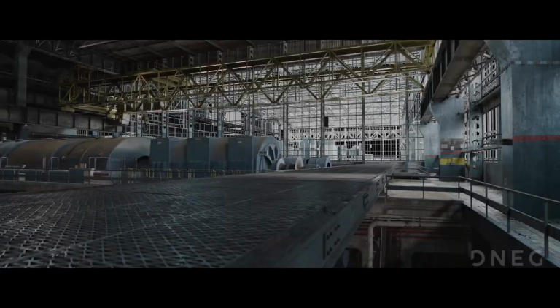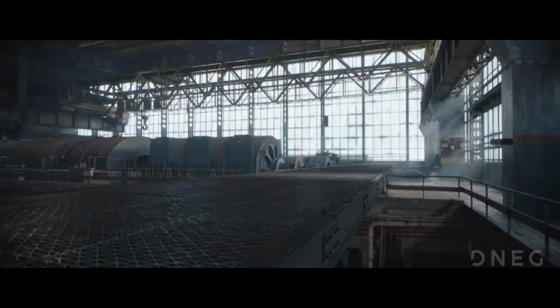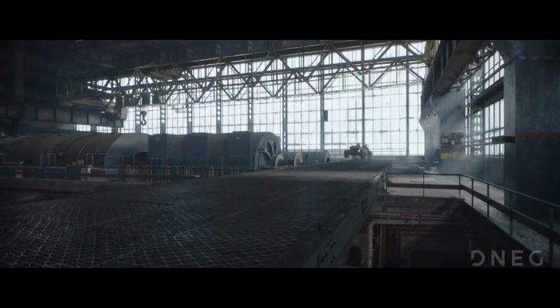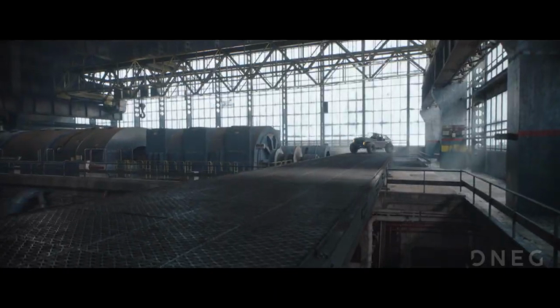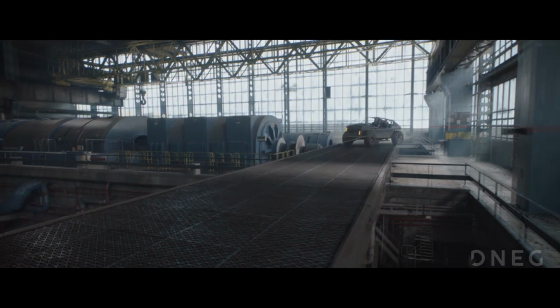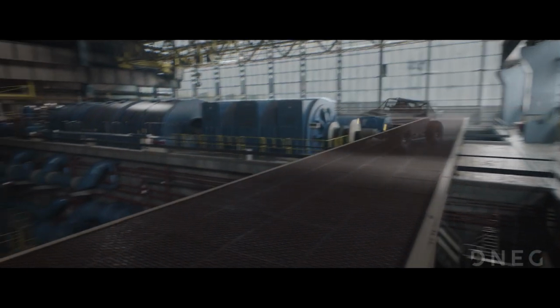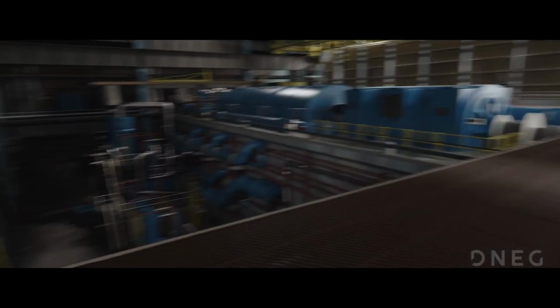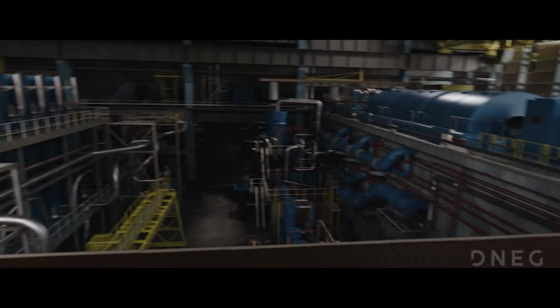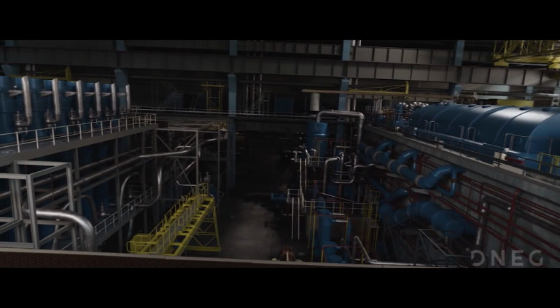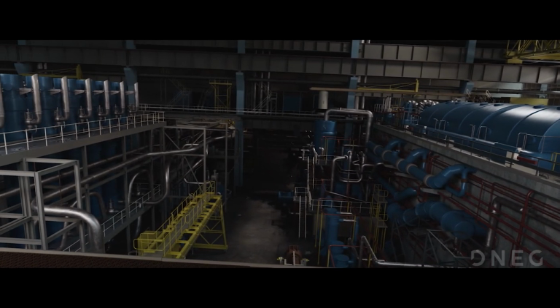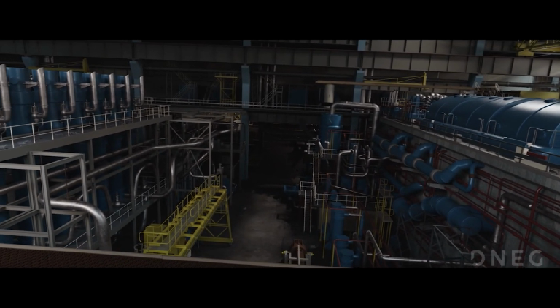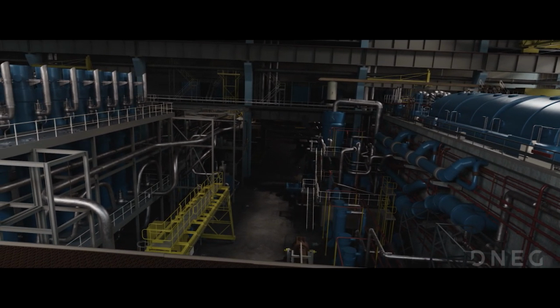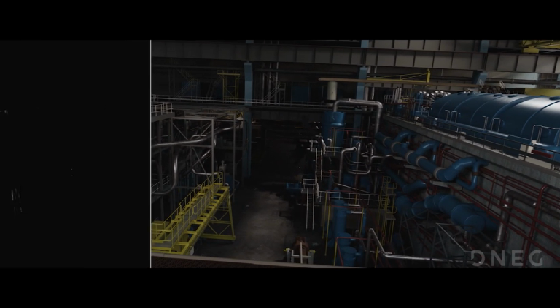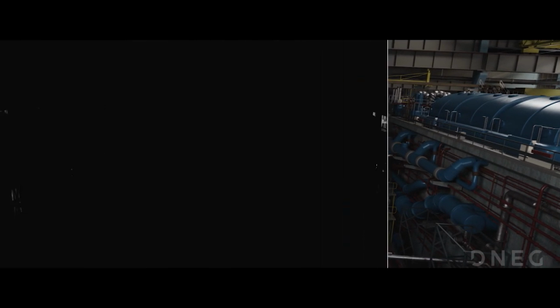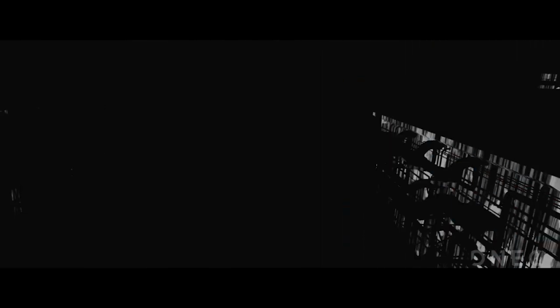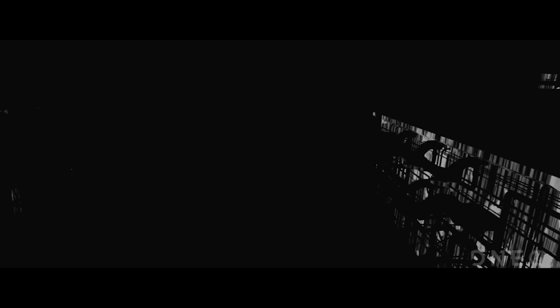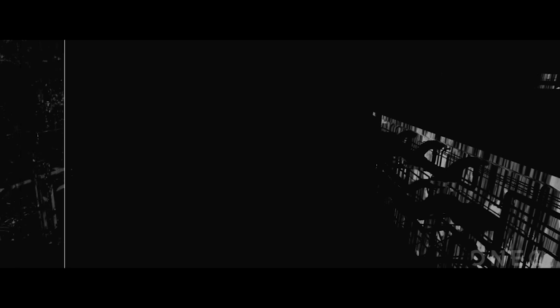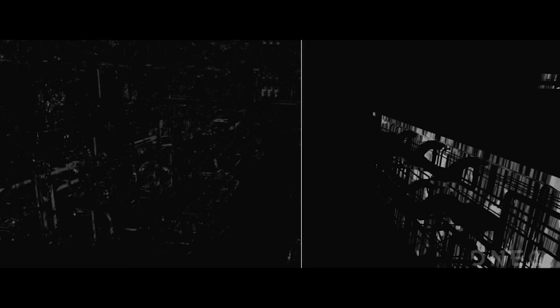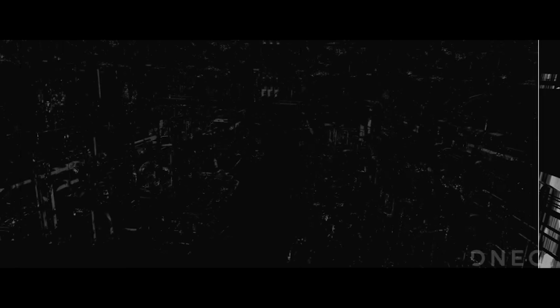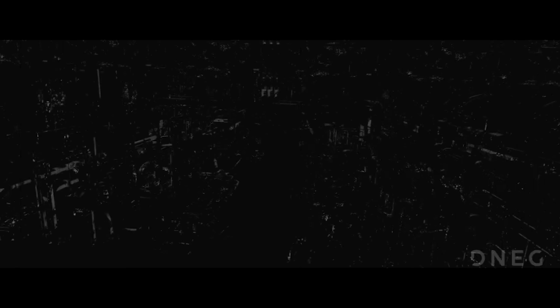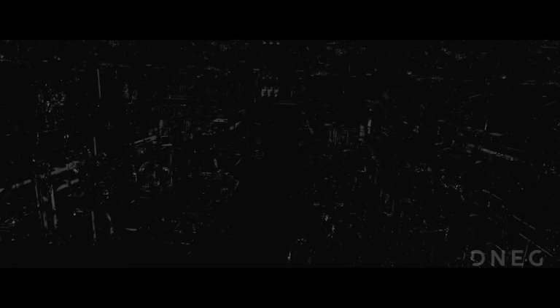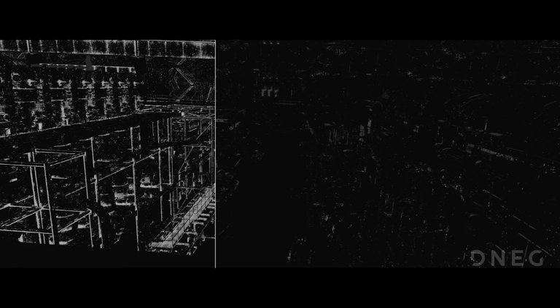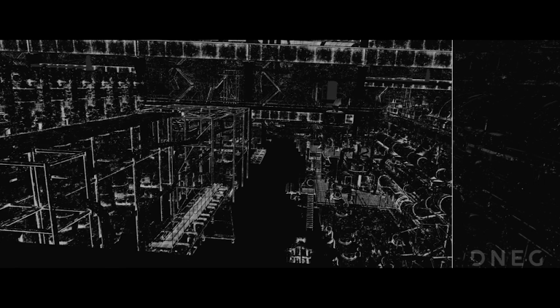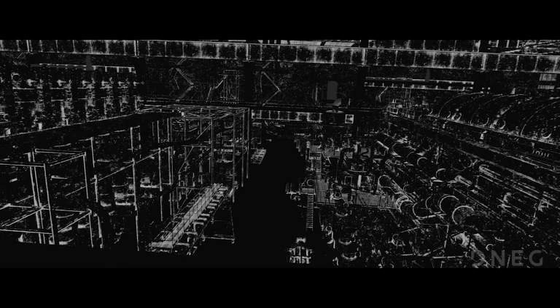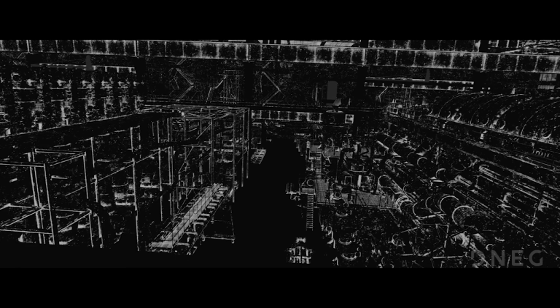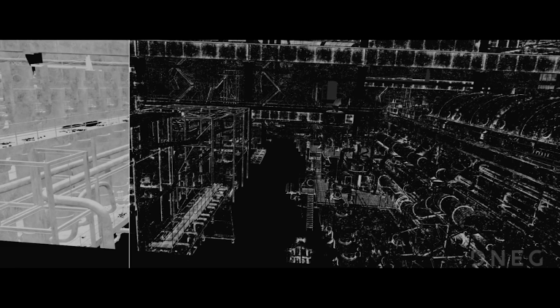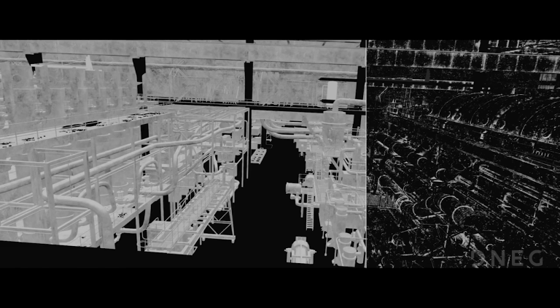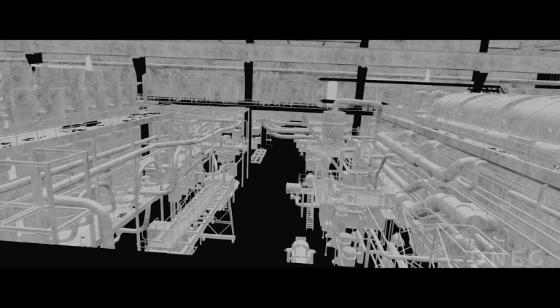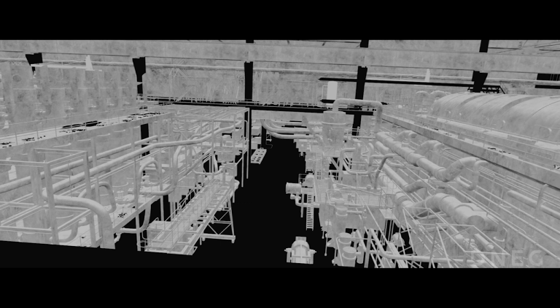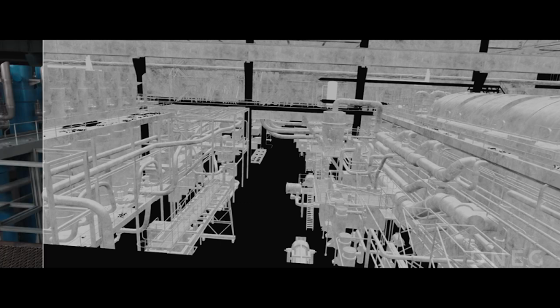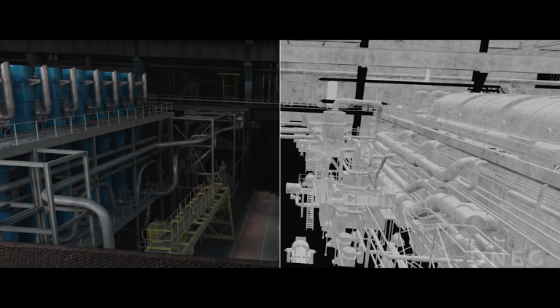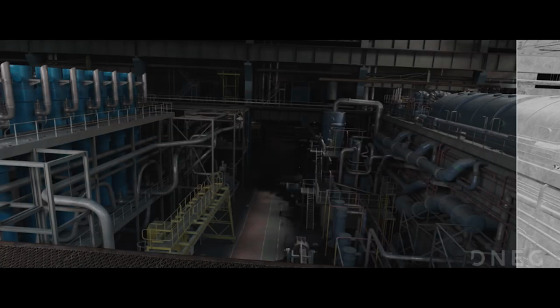We created a category system, assigning each asset a PBR tiled material as a first pass, adding procedurally generated mass to create dust, dirt, wear and rust for a second pass, and finally user-driven input as the final category to add bespoke details, signage and more hero detail.